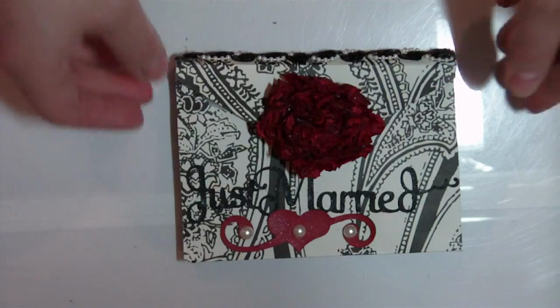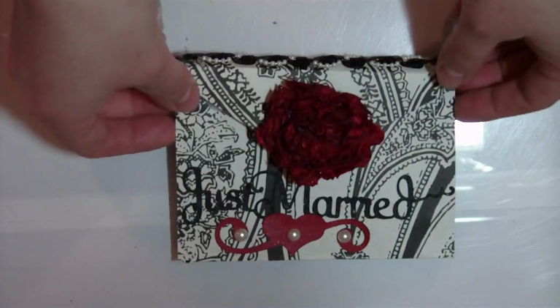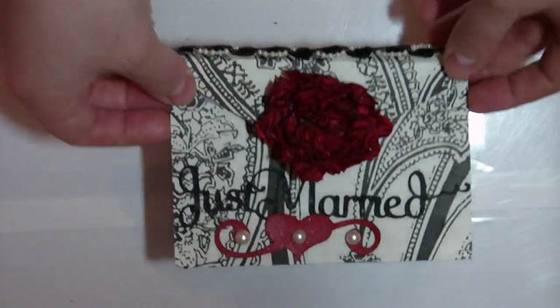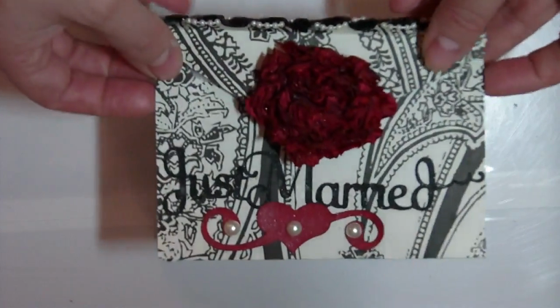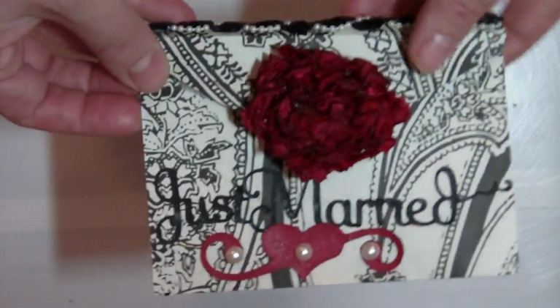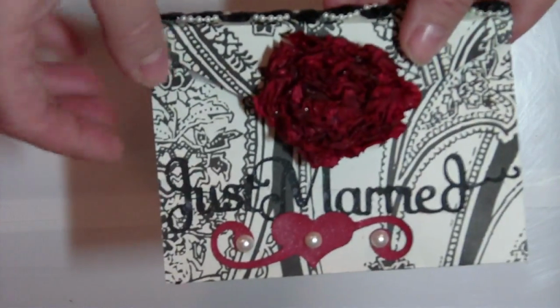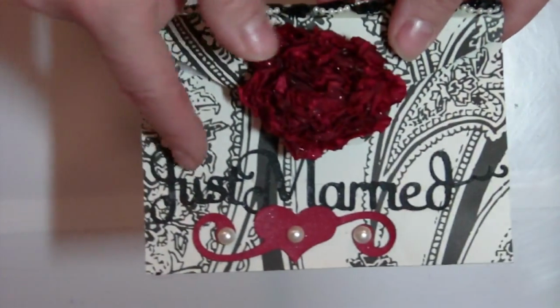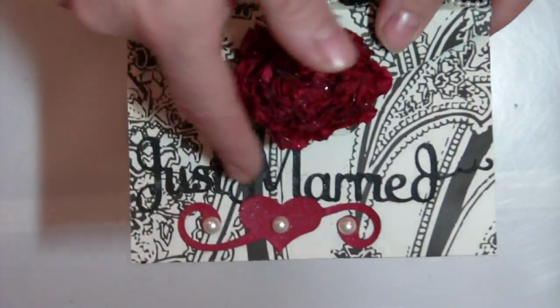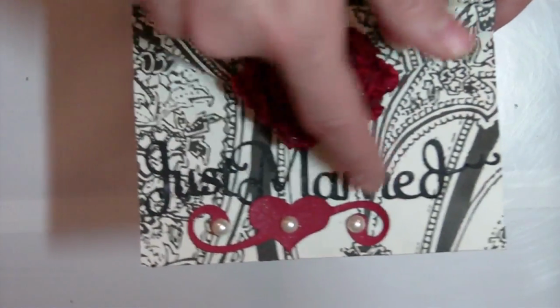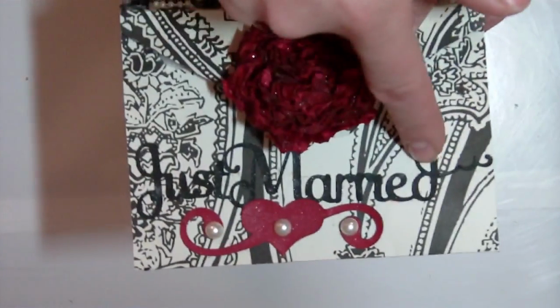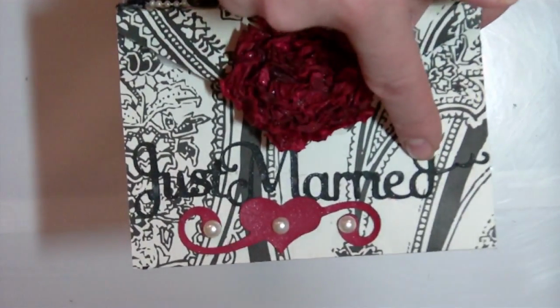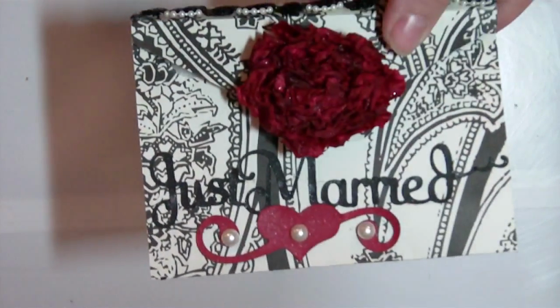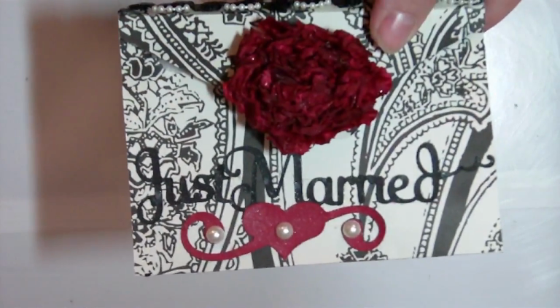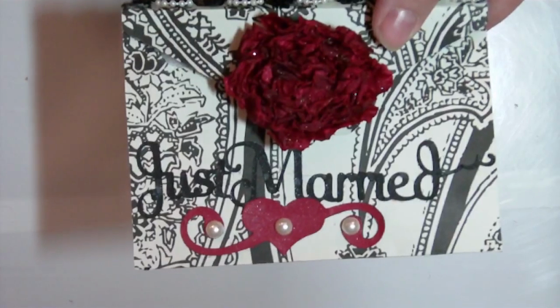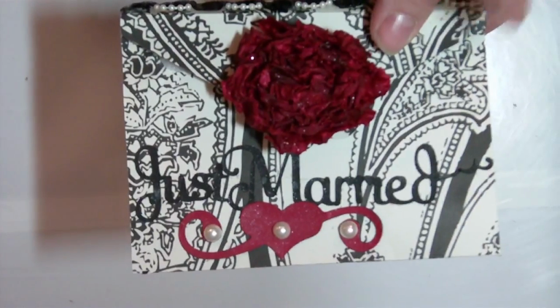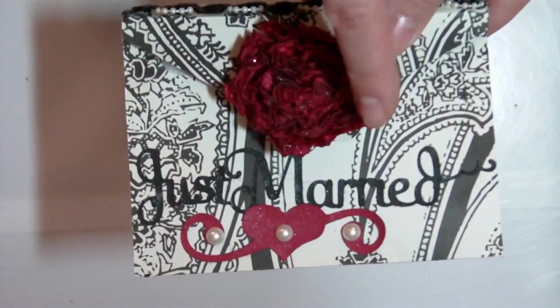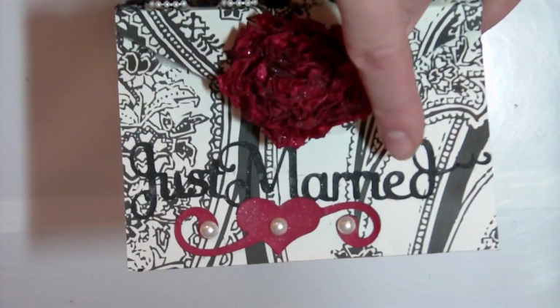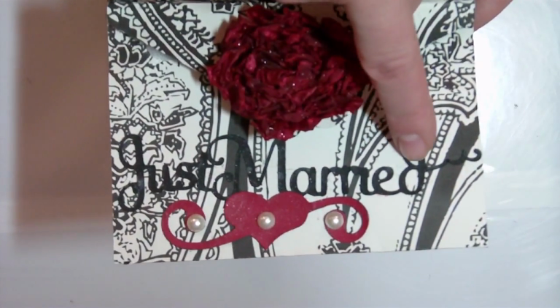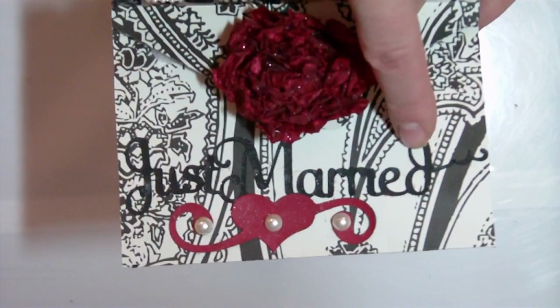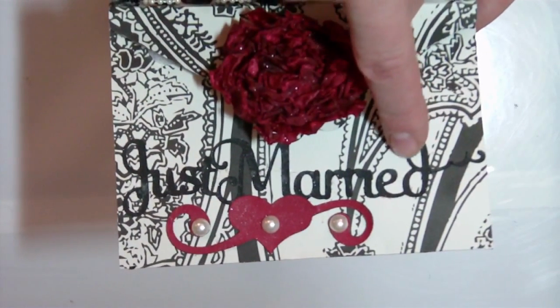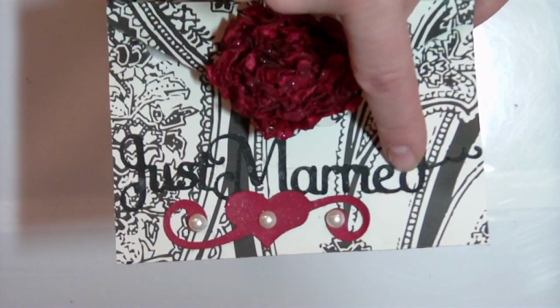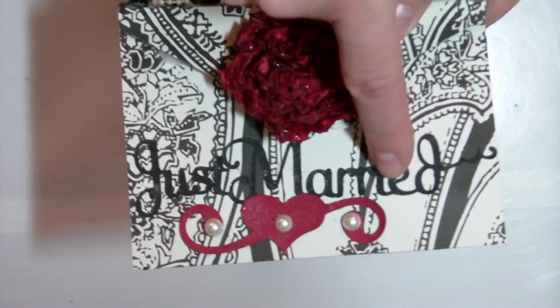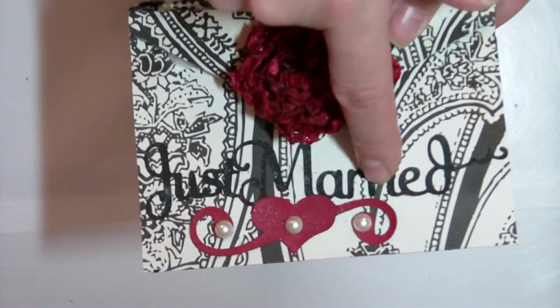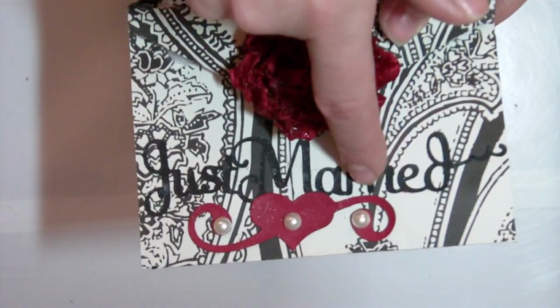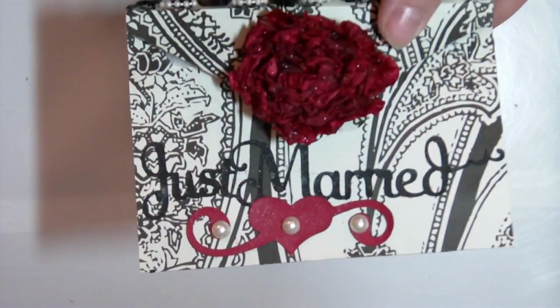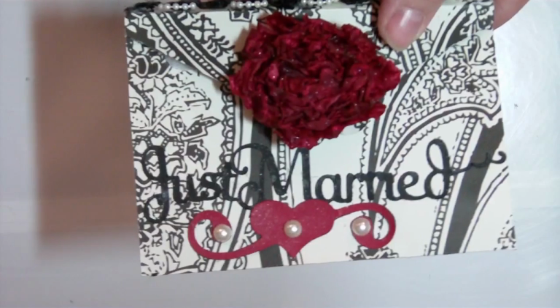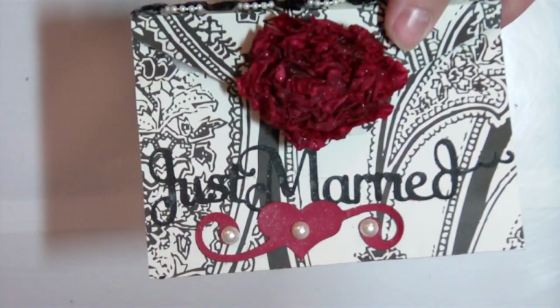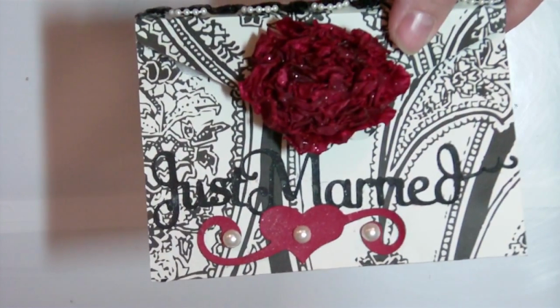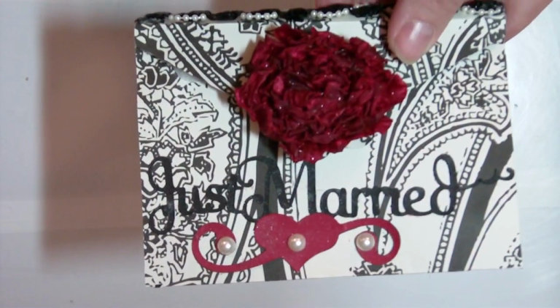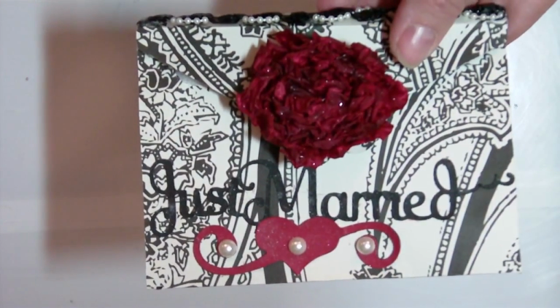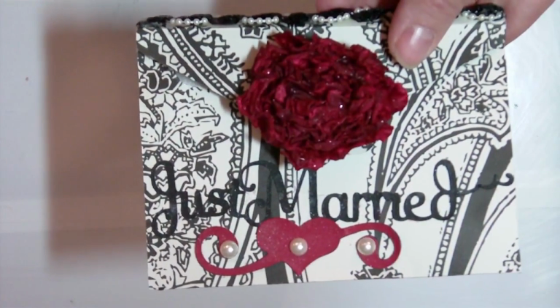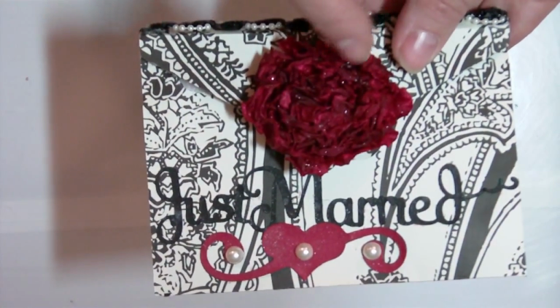On the front of the card I used the sentiment Just Married and this is from Tie the Knot. All of my cuts on this card have been done with pearl glimmer mist. It will be hard to see it in the video but in person it really does add a nice touch.